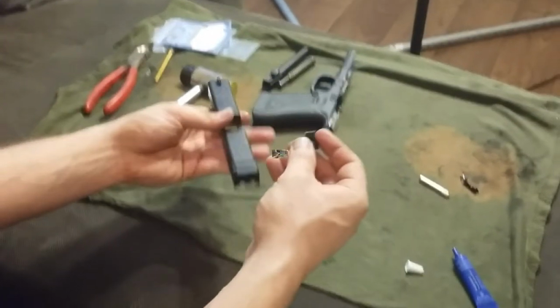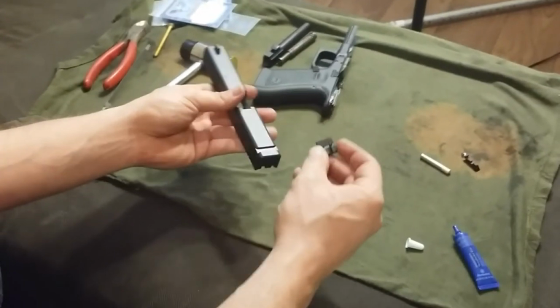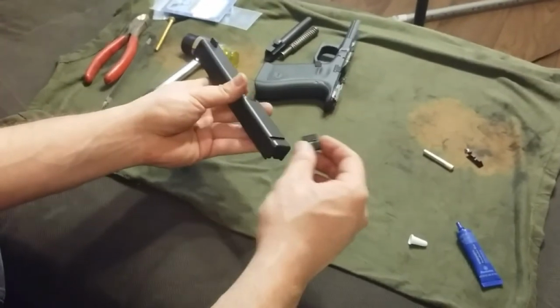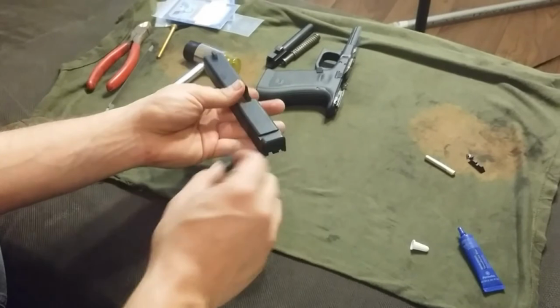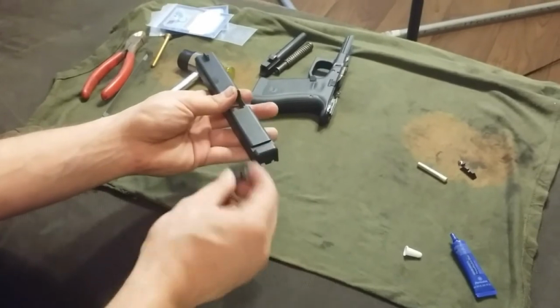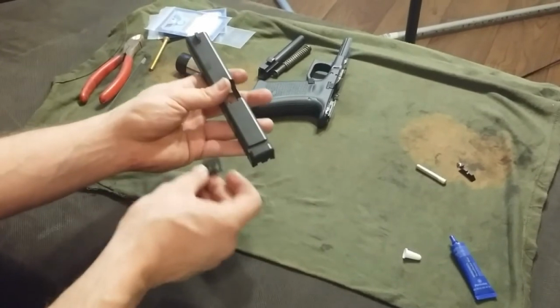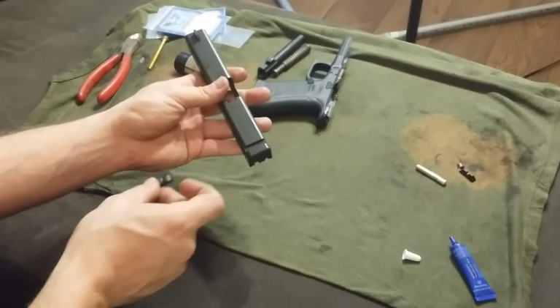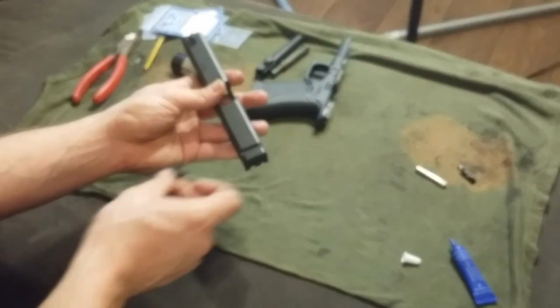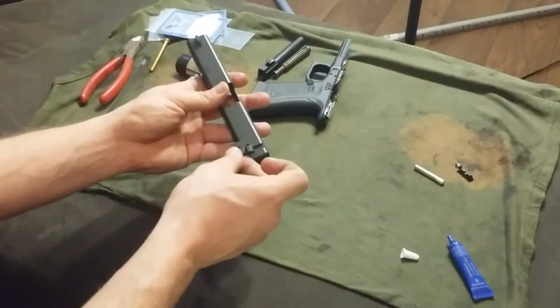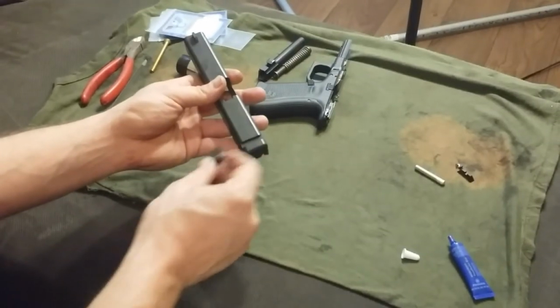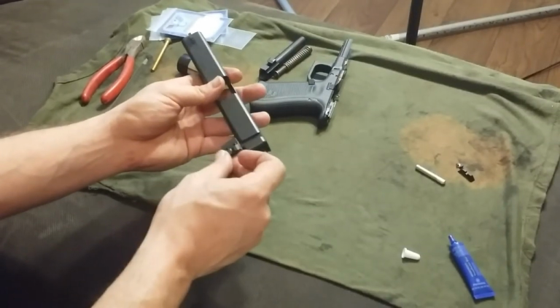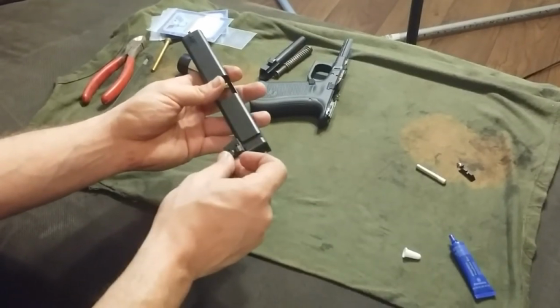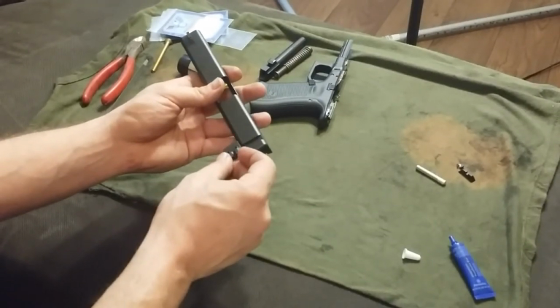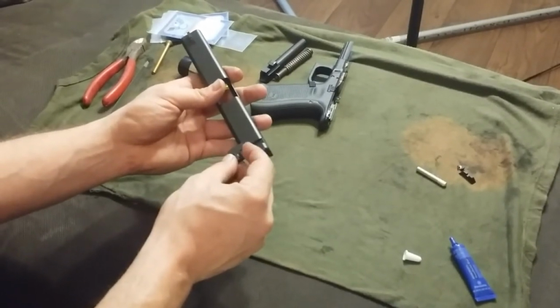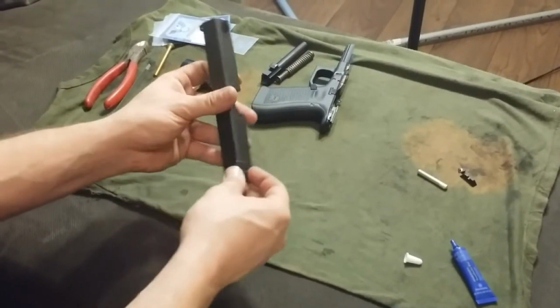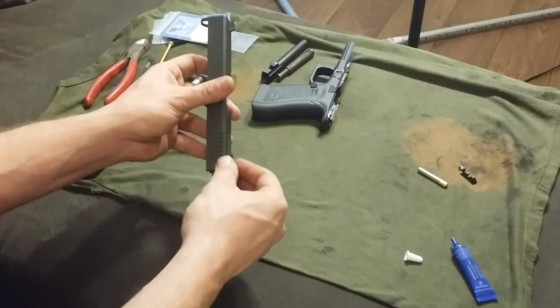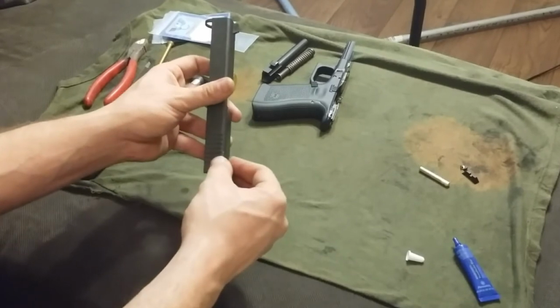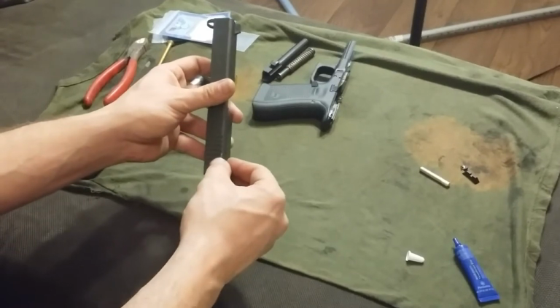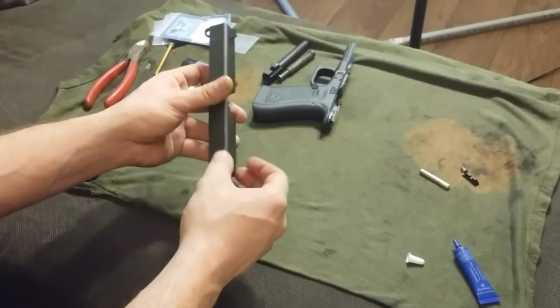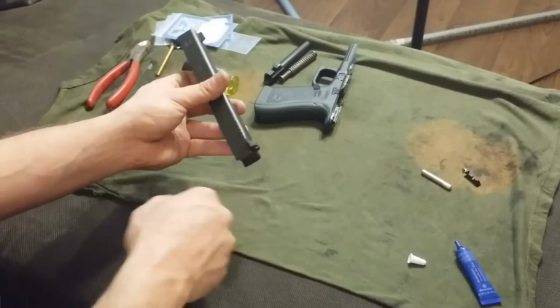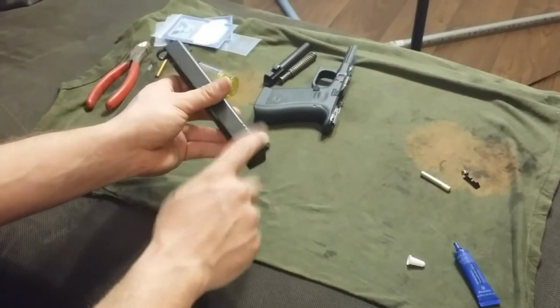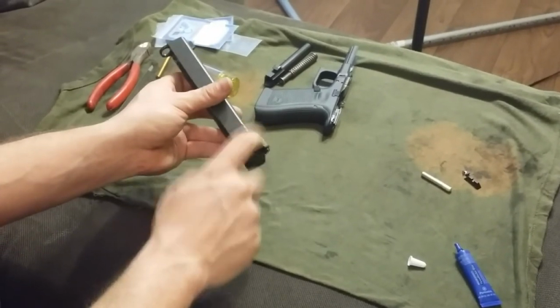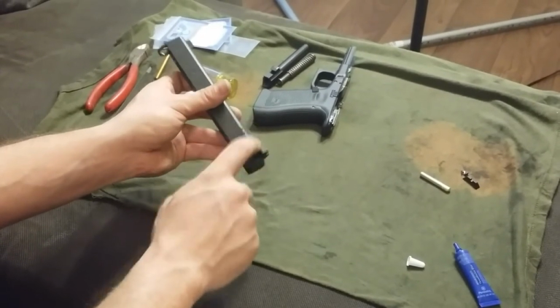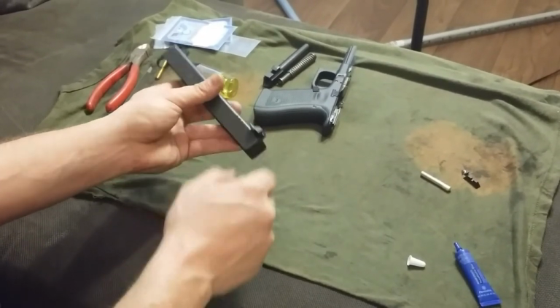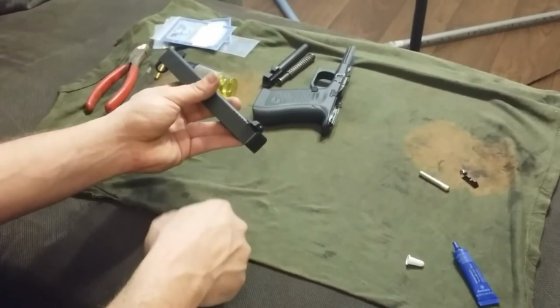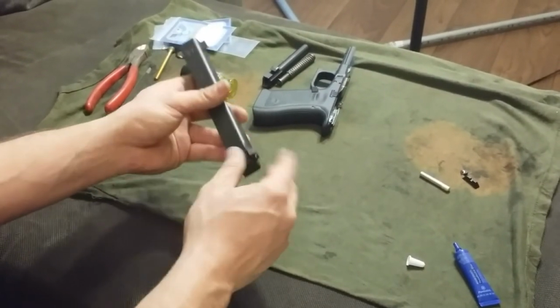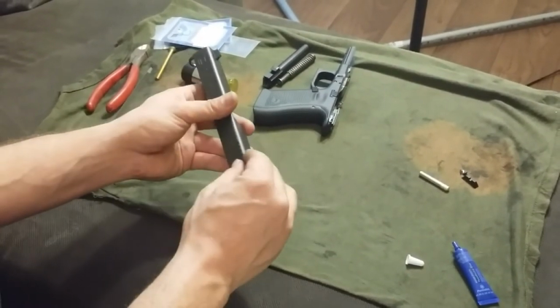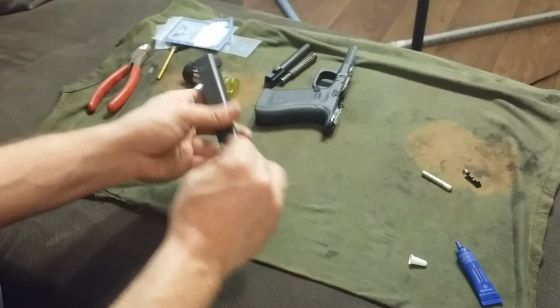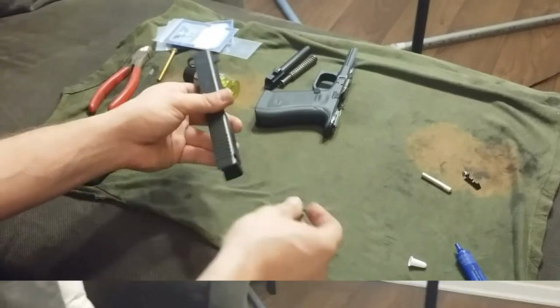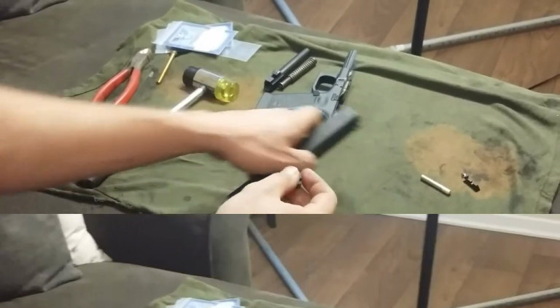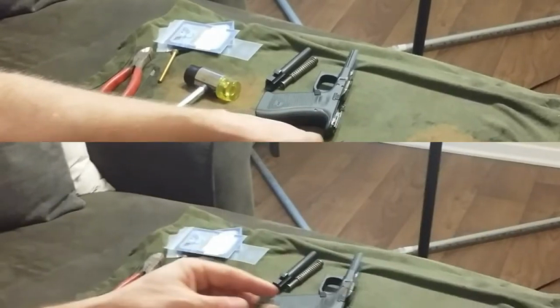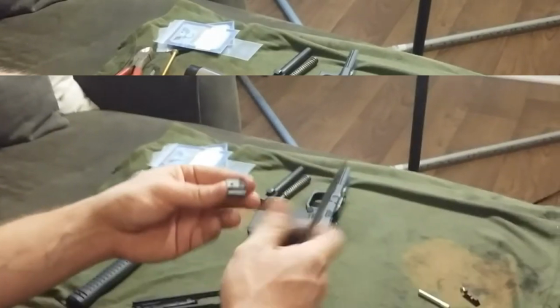The rear sight fits into this channel from the left side. You're going to have to take a little bit of metal off — they do fit these tight. Make sure to back out your Allen screws that are in there first. I don't show that on the video but you're going to want to do that.